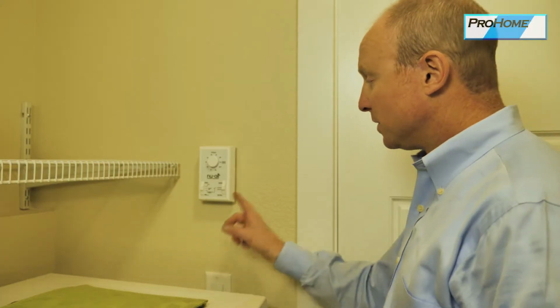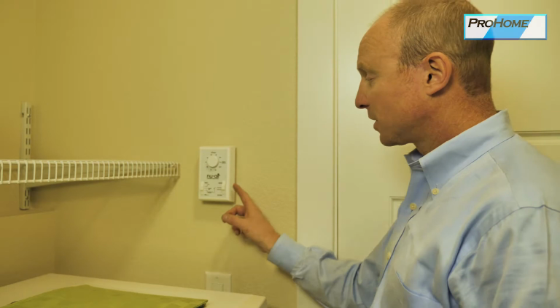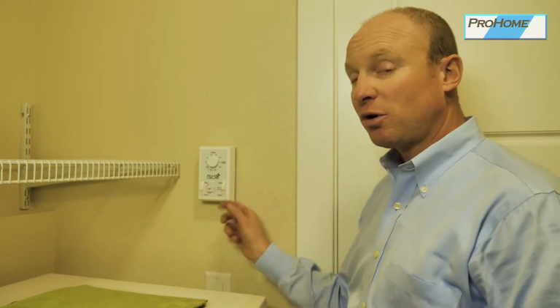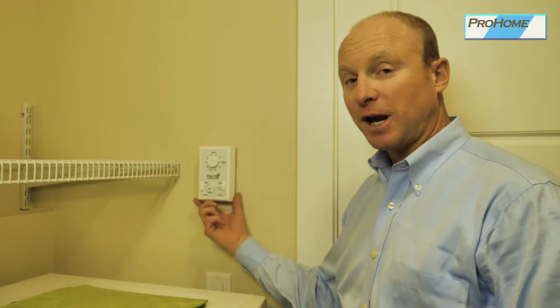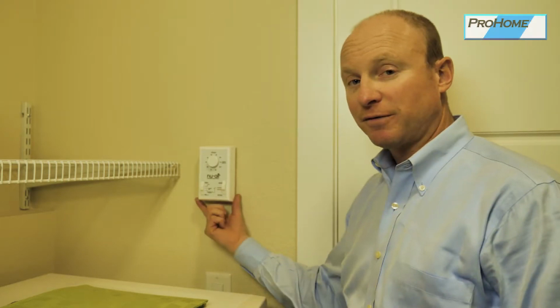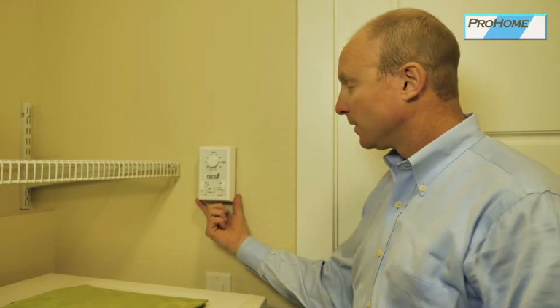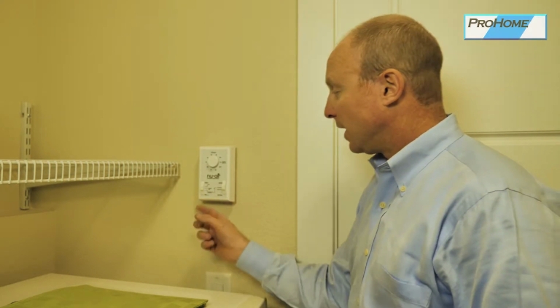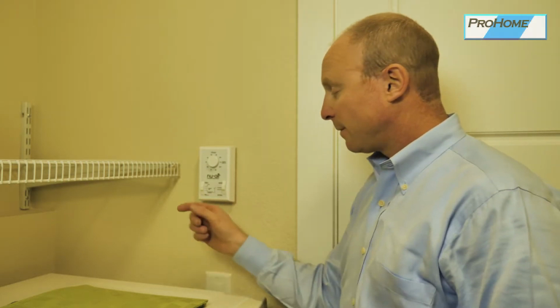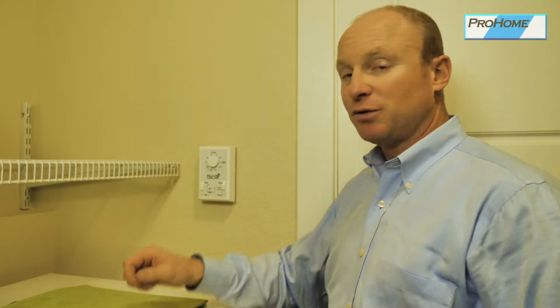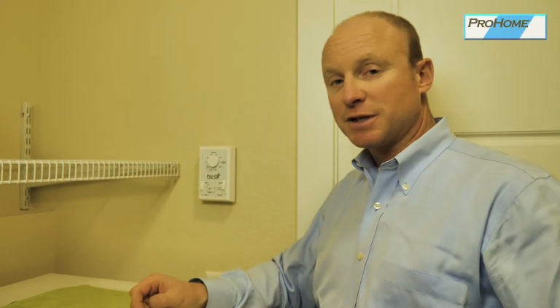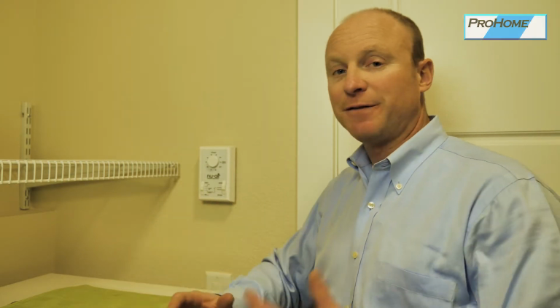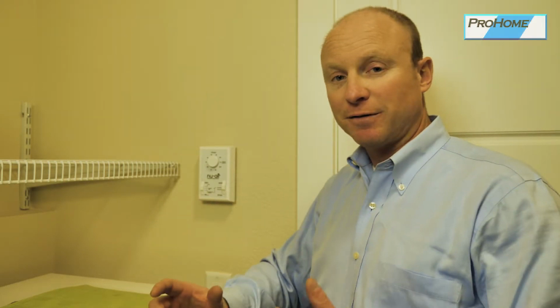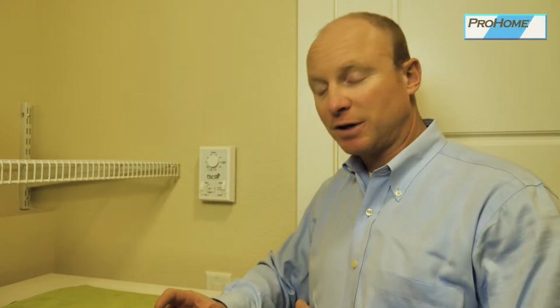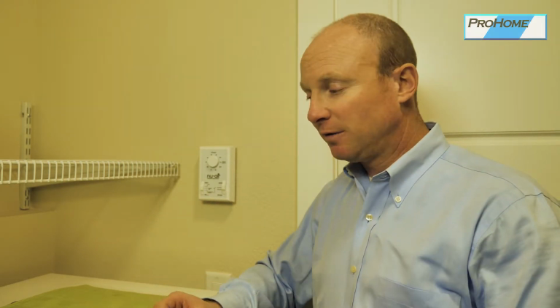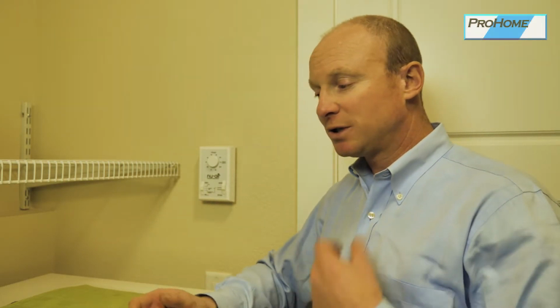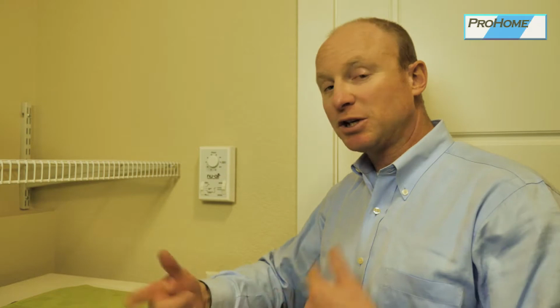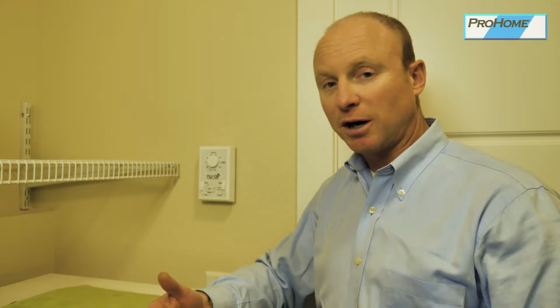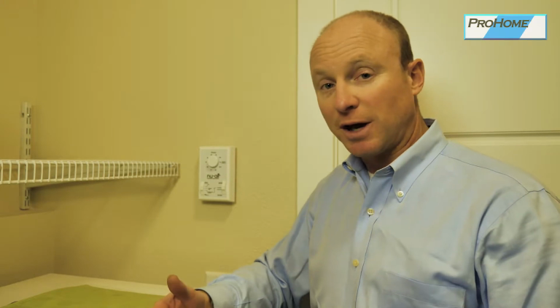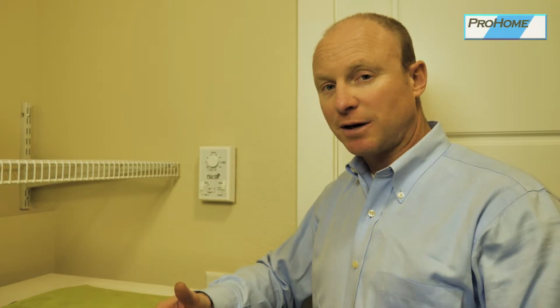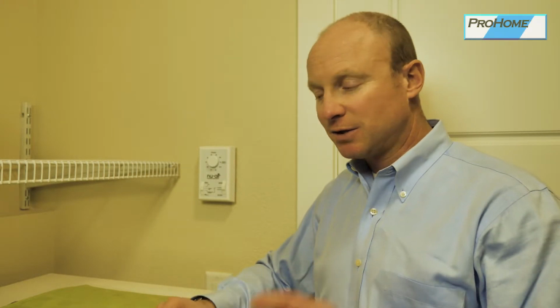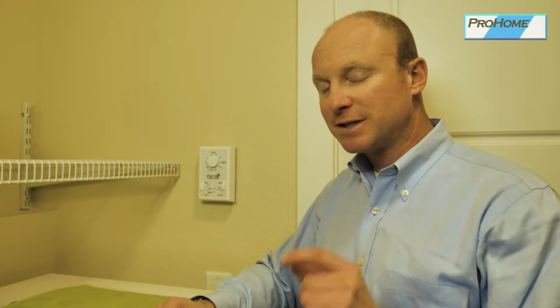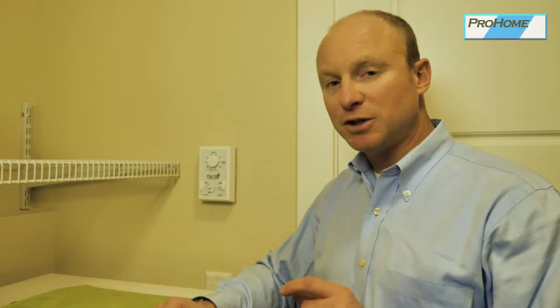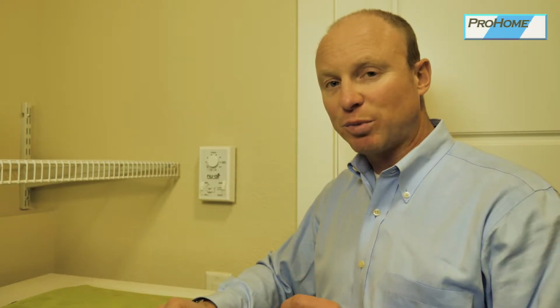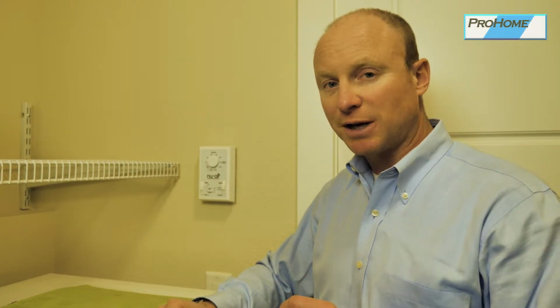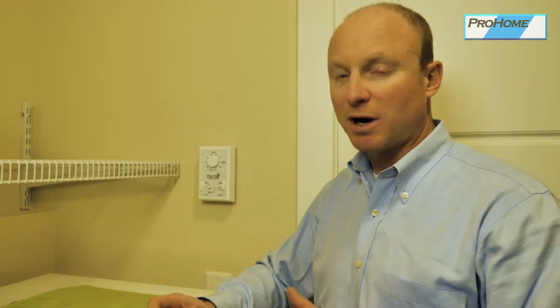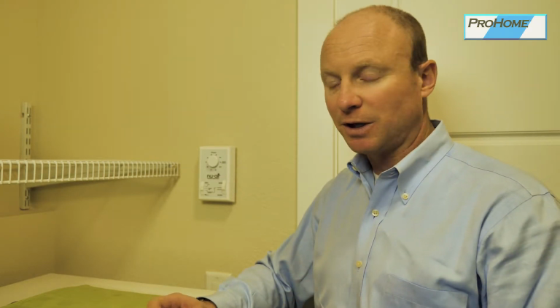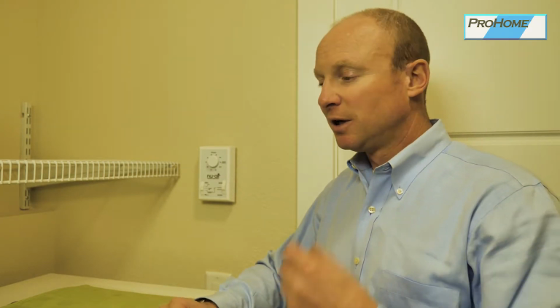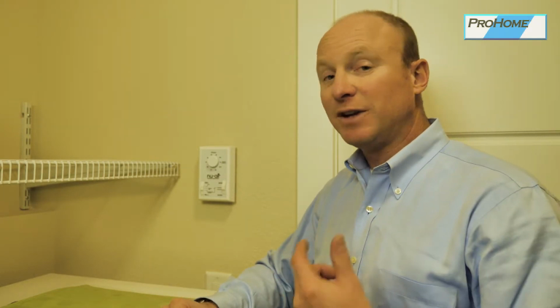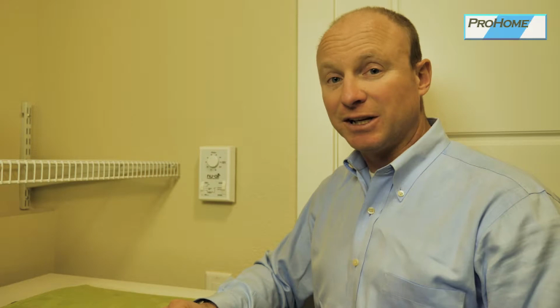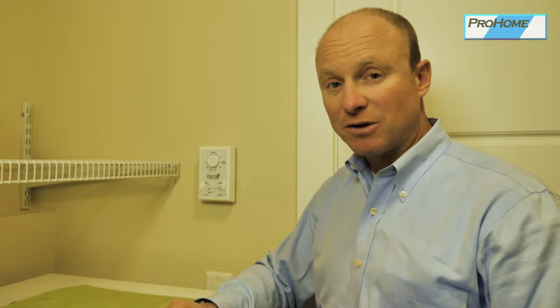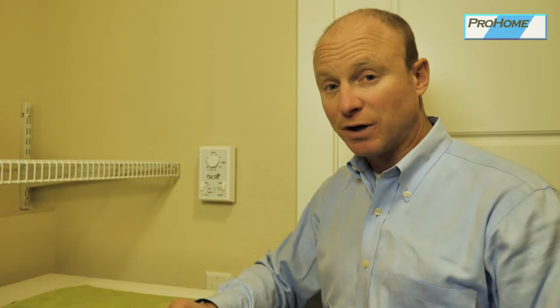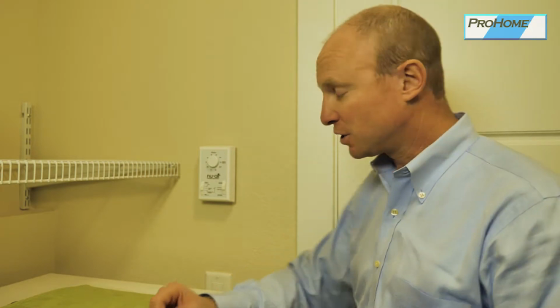This is the controller for the HRV. I'd like to mention too, these systems are very efficient. Even though it's exchanging air with the outside air, it still keeps approximately 72% of the heat in the house, so it's very efficient.